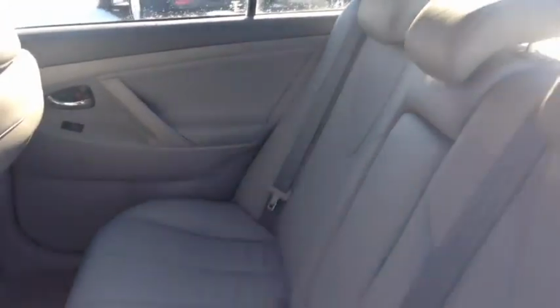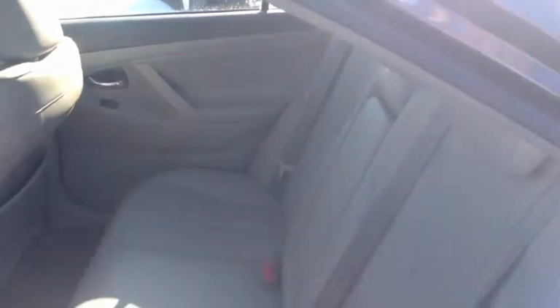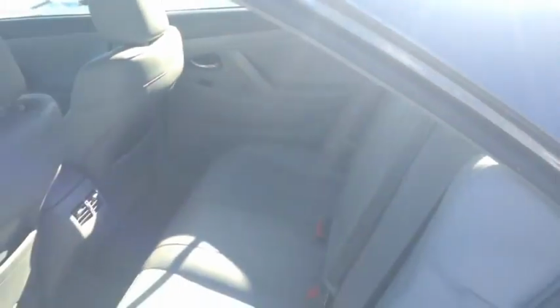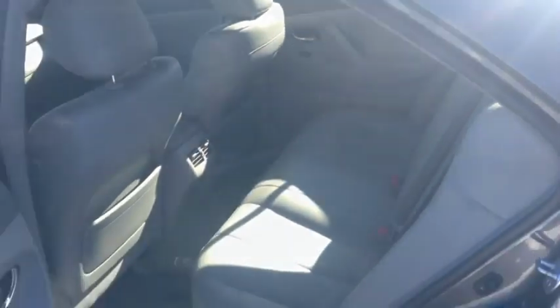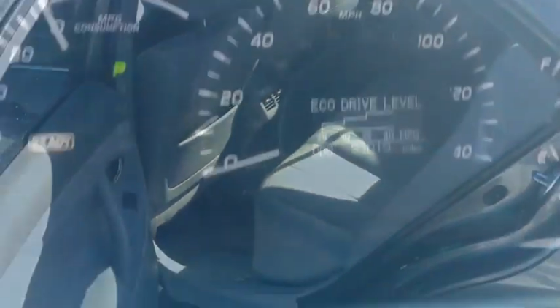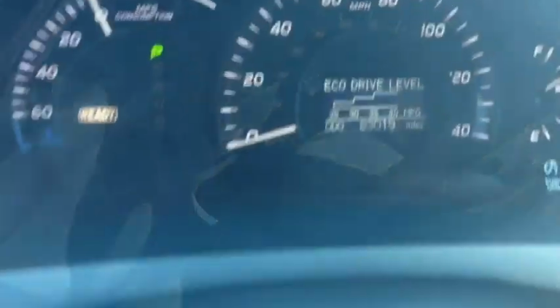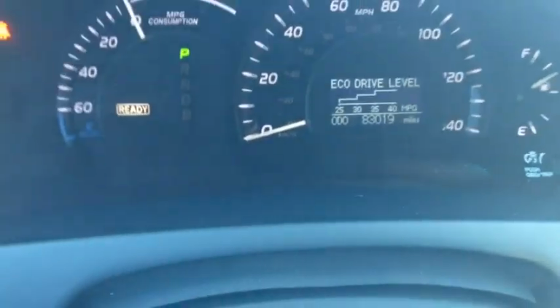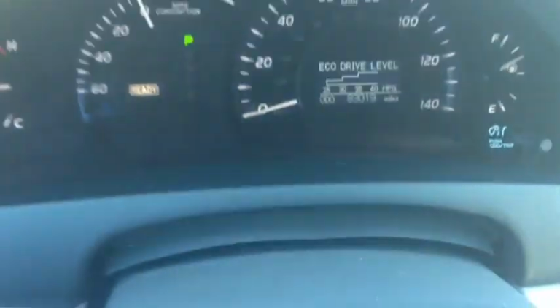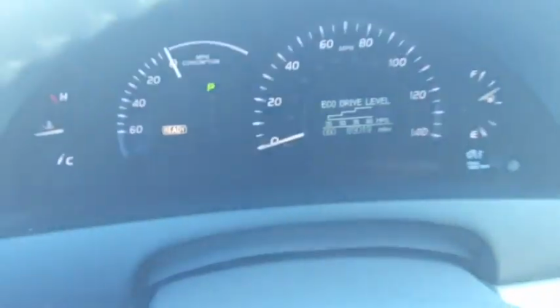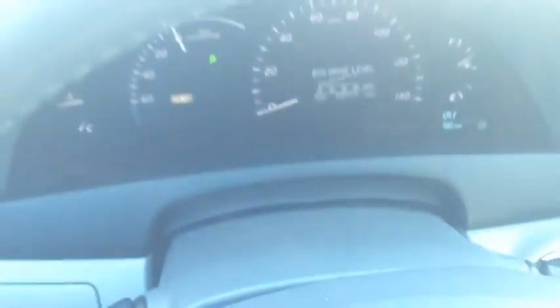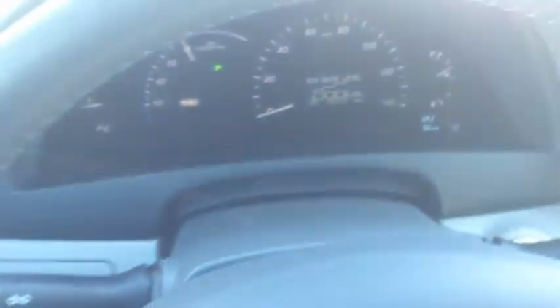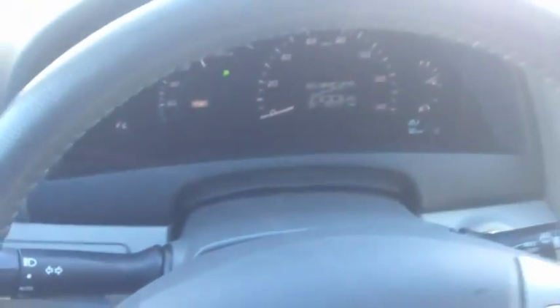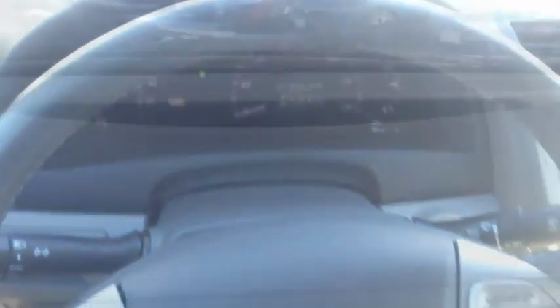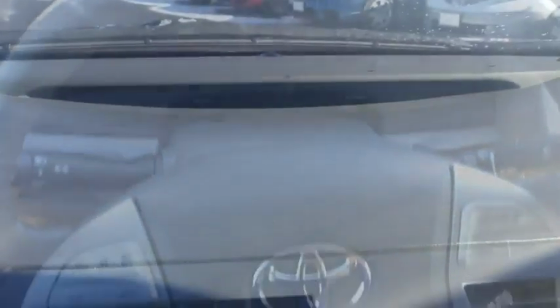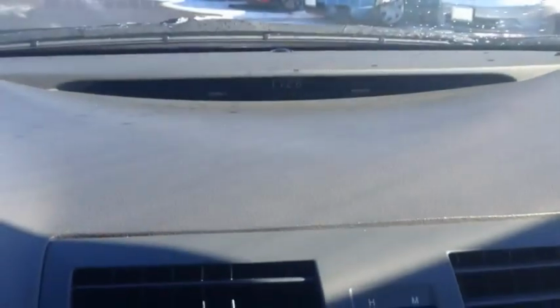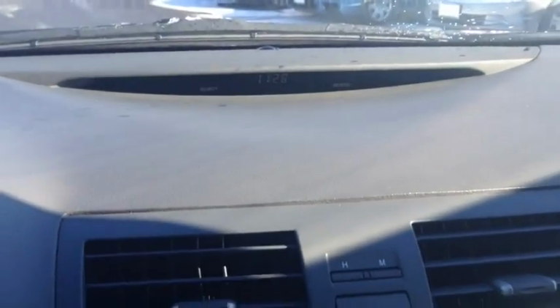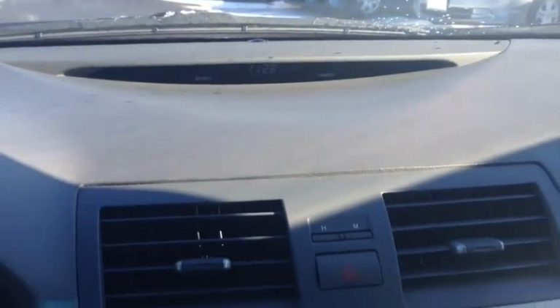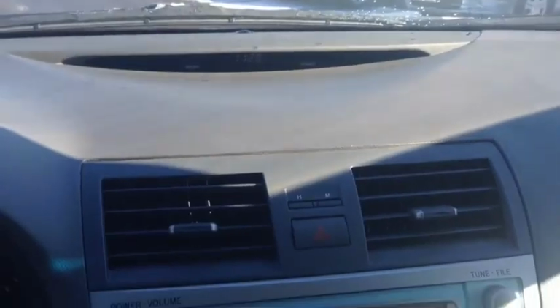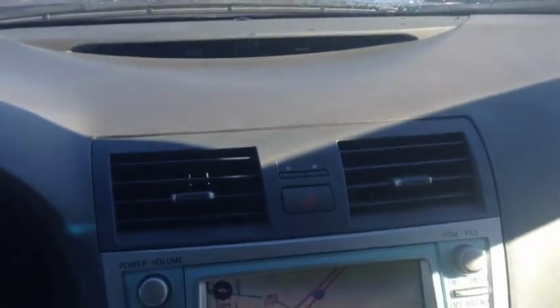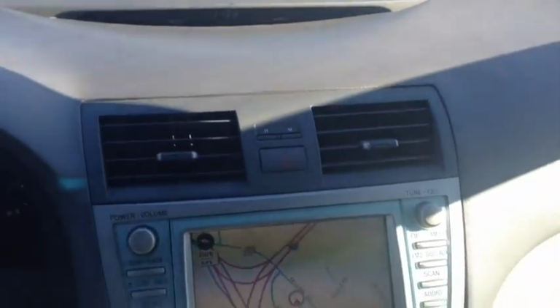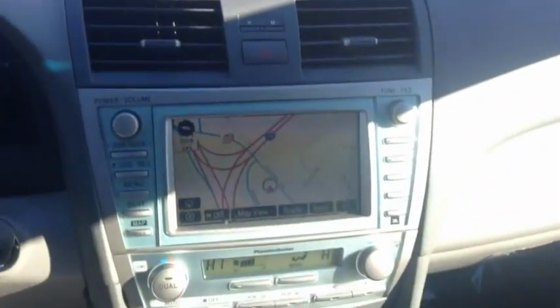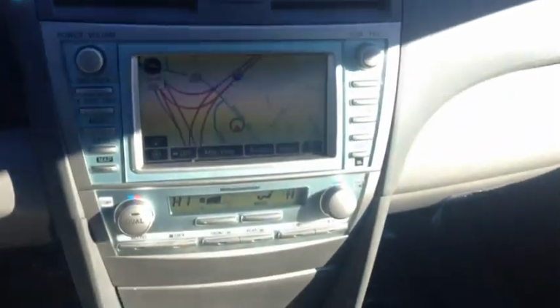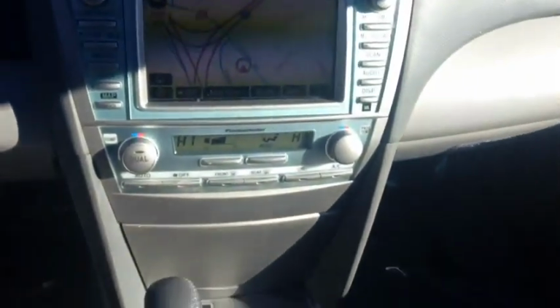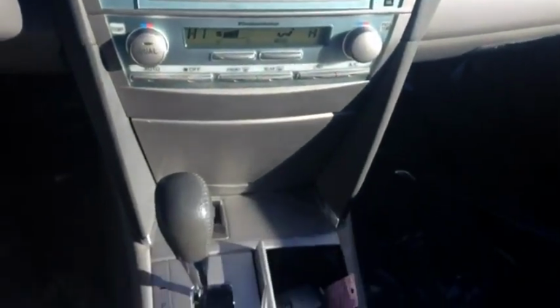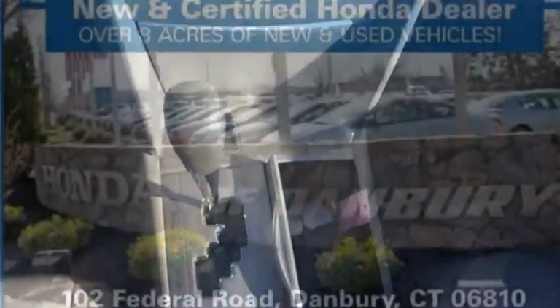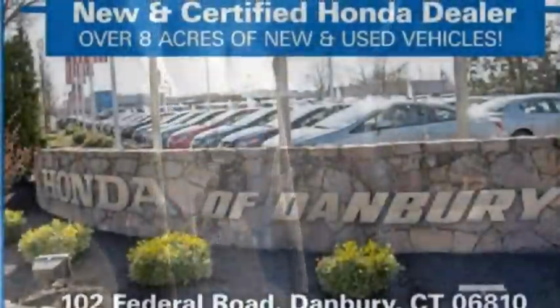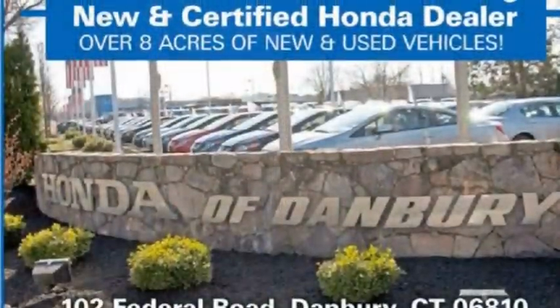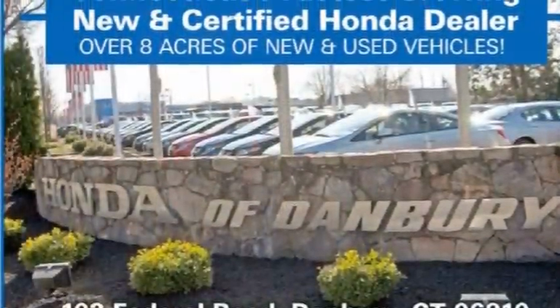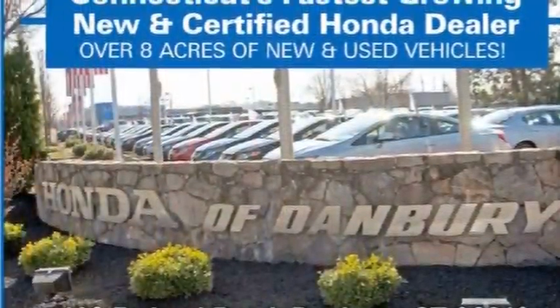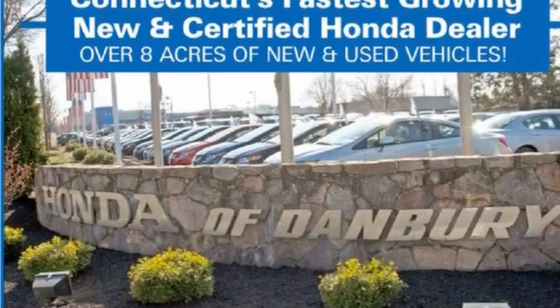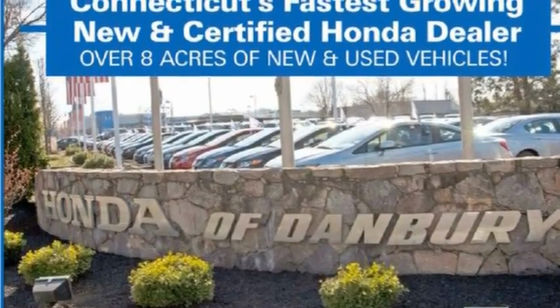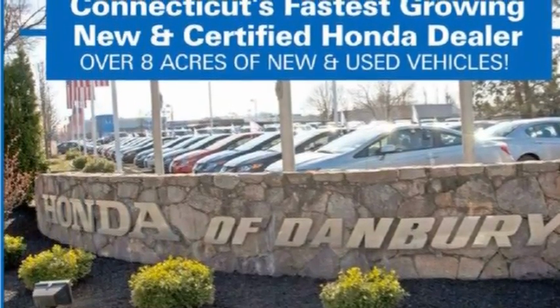The car has about 82,000 miles on it. It does come with a Navi also. My name is Joshua over at Honda of Danbury. Come on by and take it for a test drive.